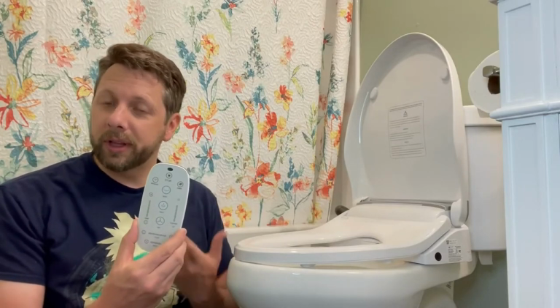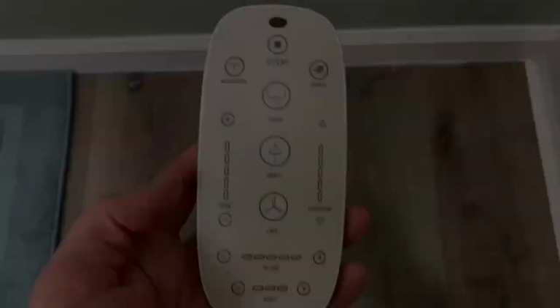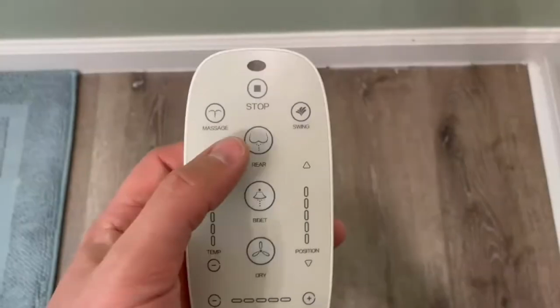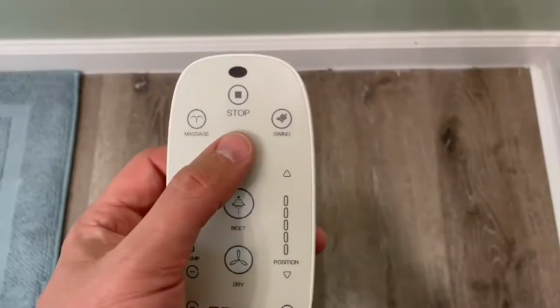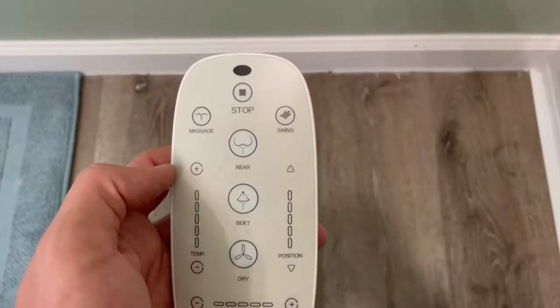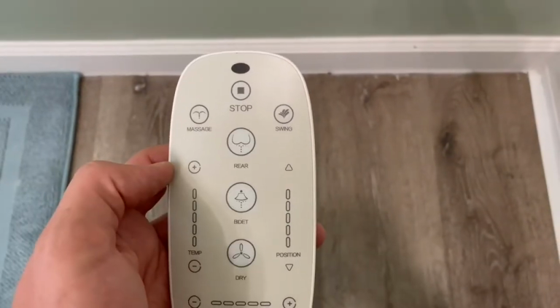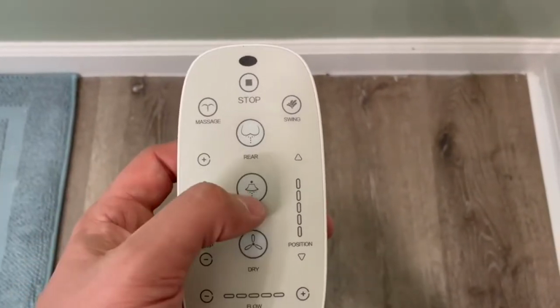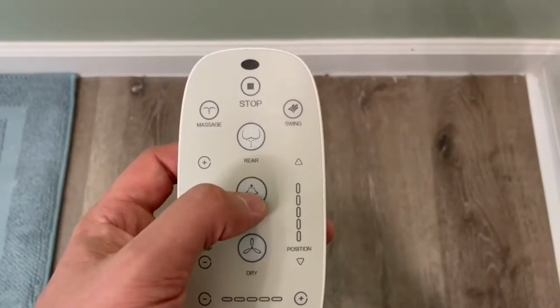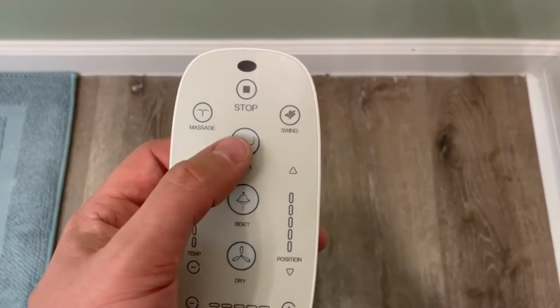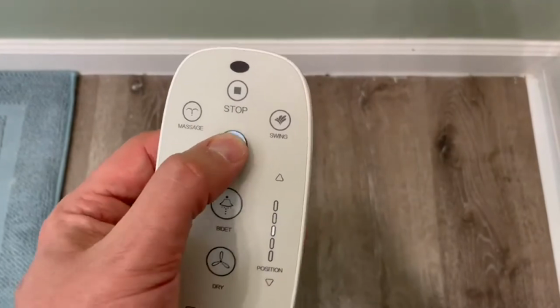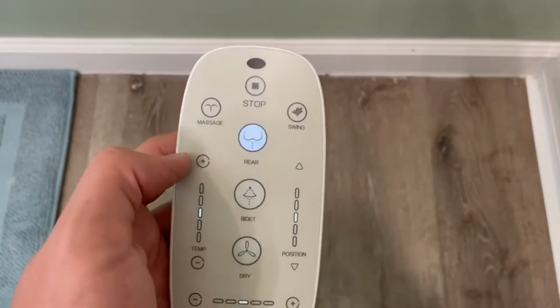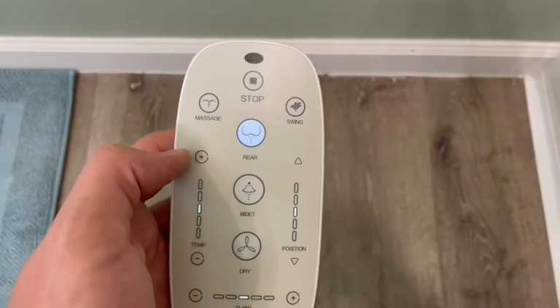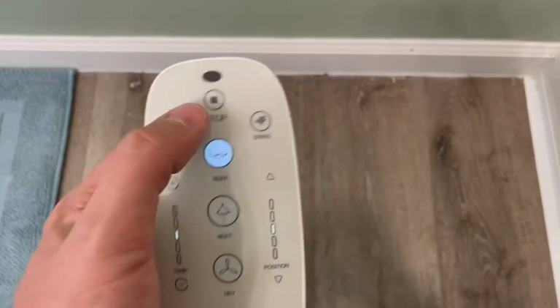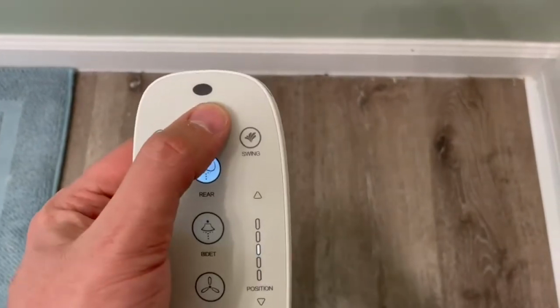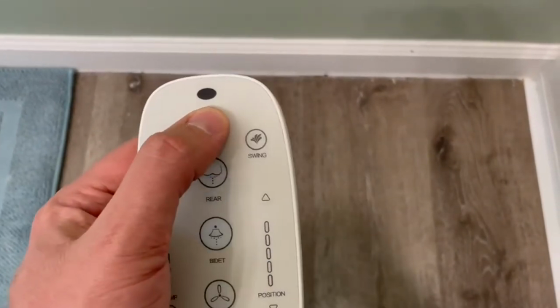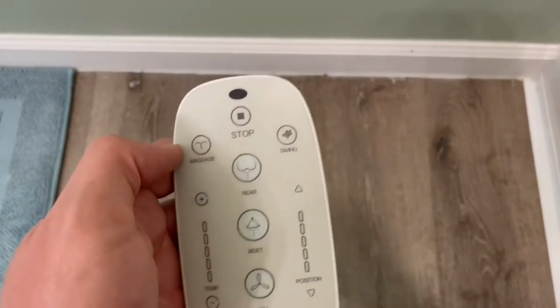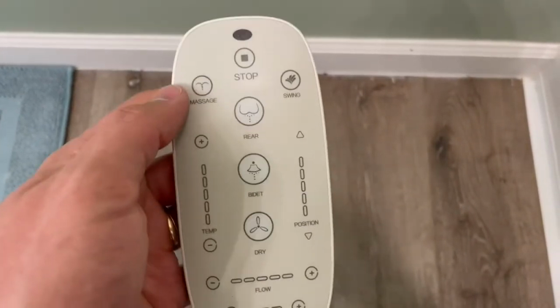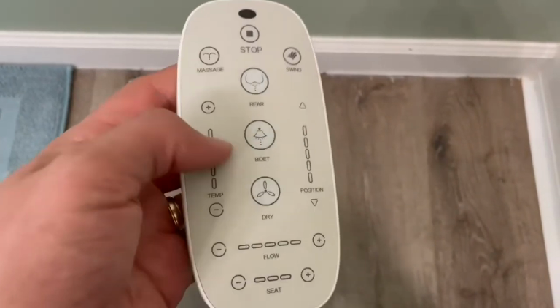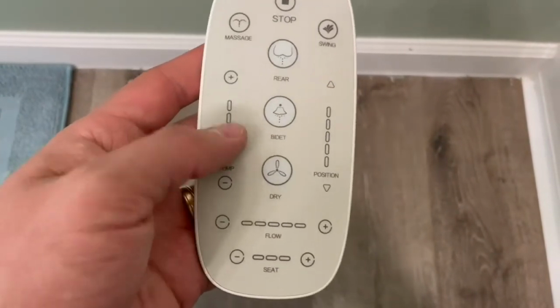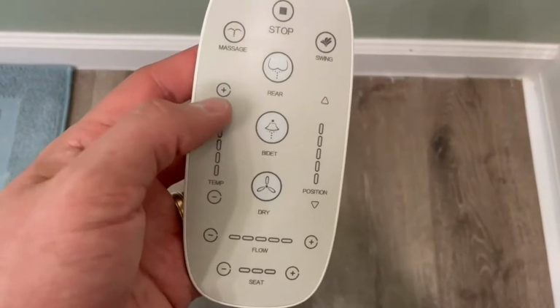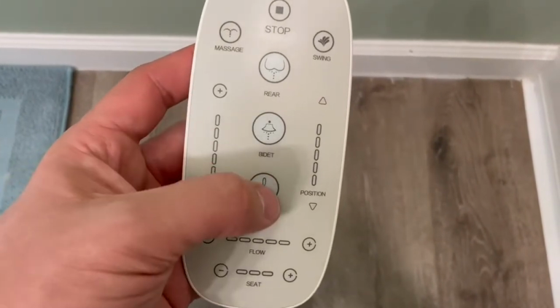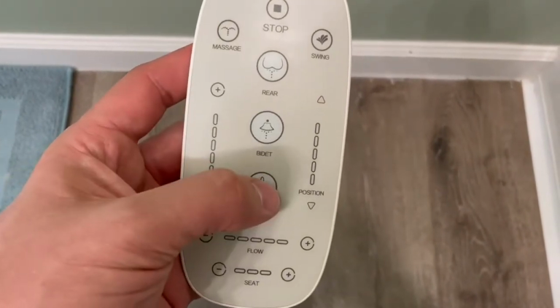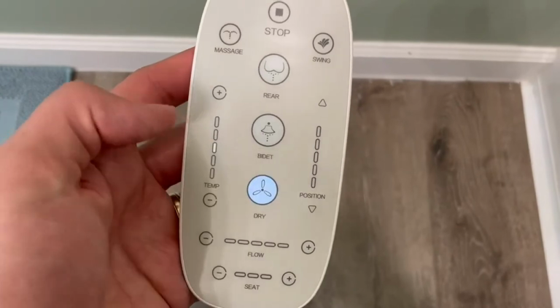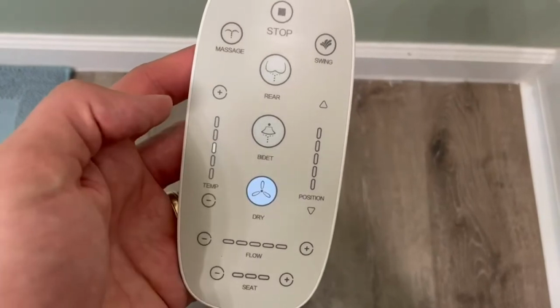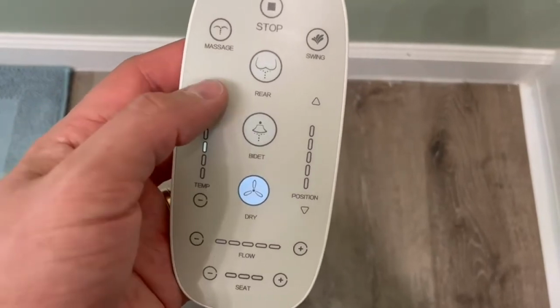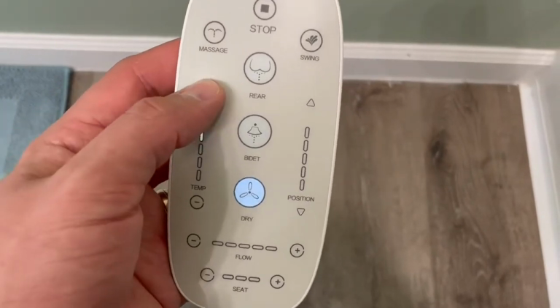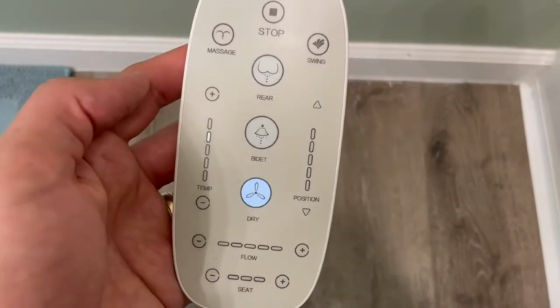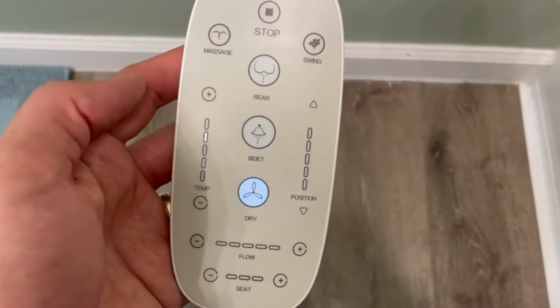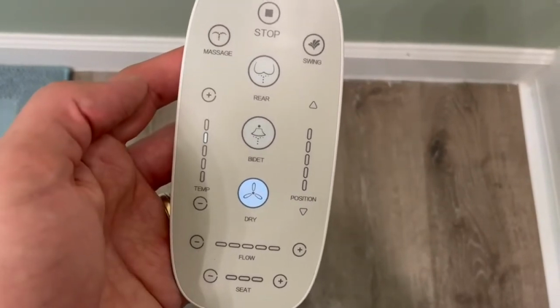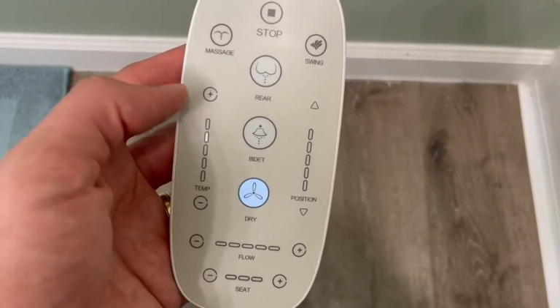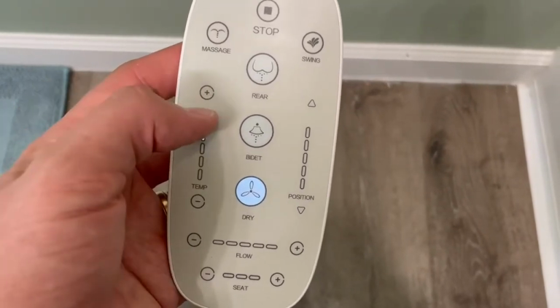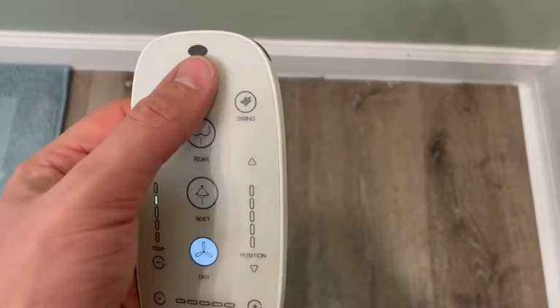This controller gives you a little bit more functionality to adjust flow pressure, temperature of both the water and the seat, and just gives you a lot more control over the experience, and makes it a lot more pleasant to use.